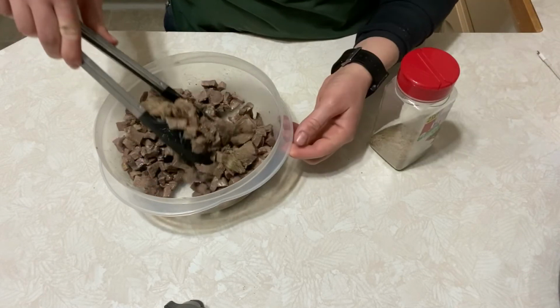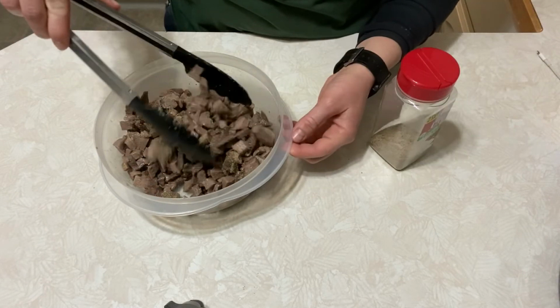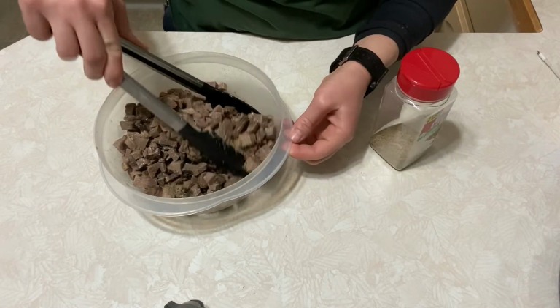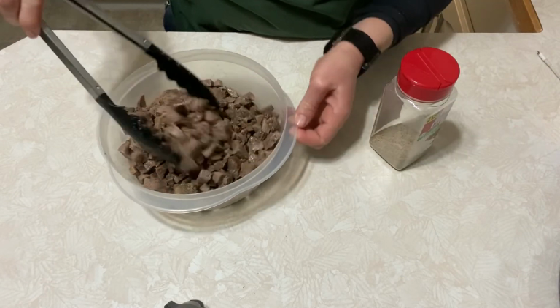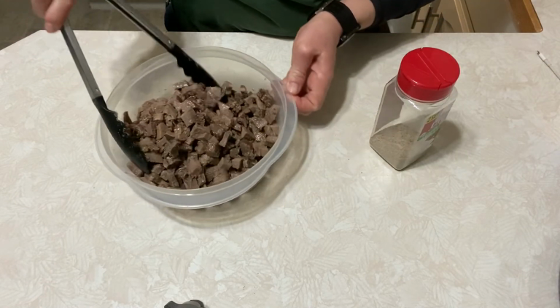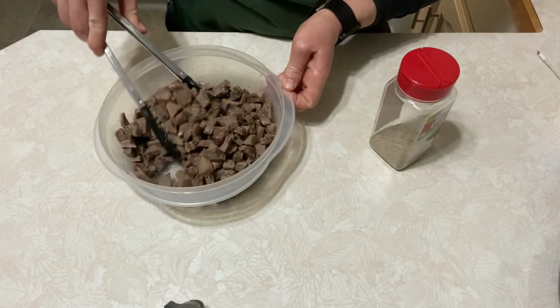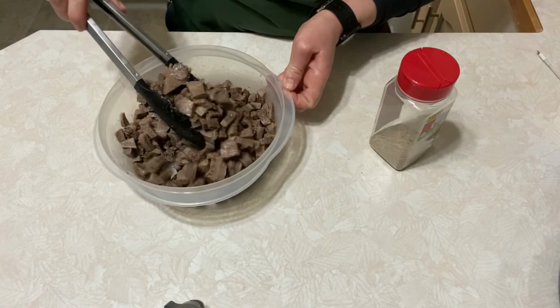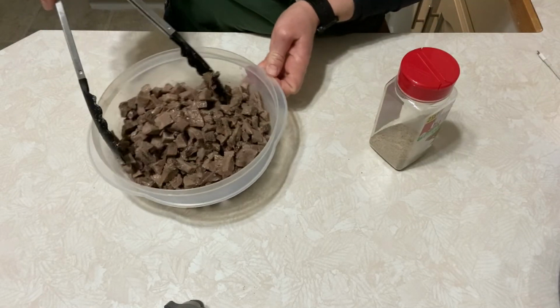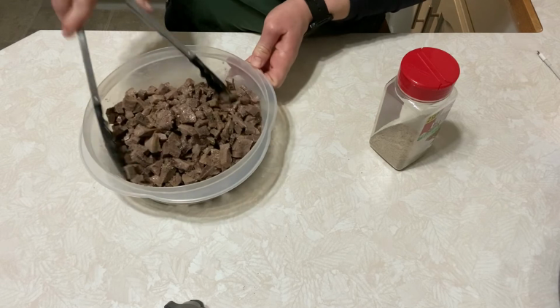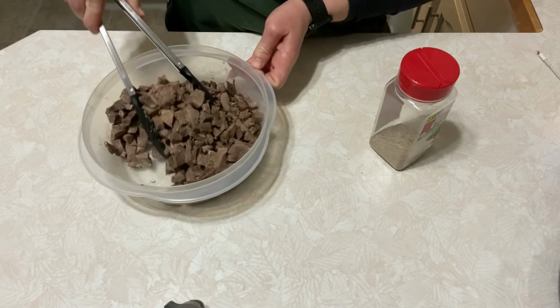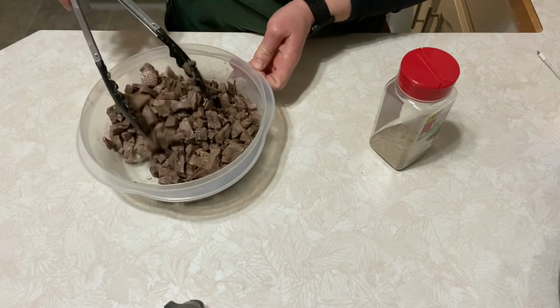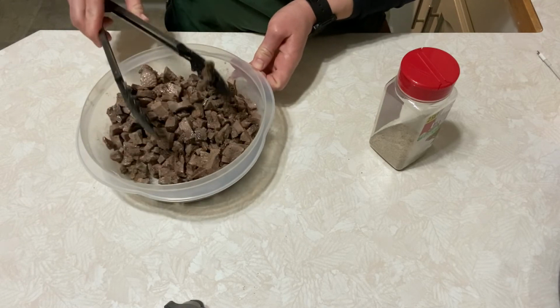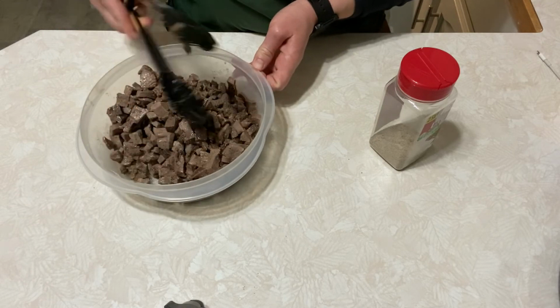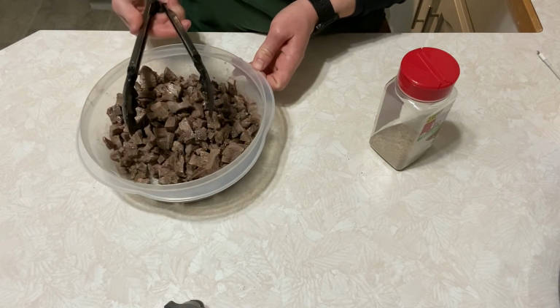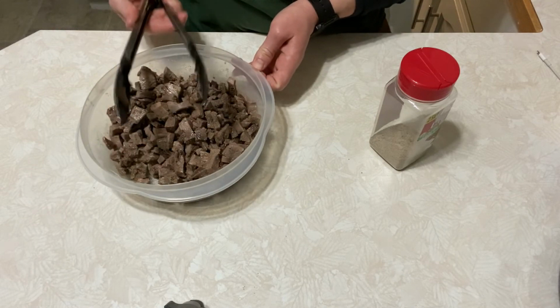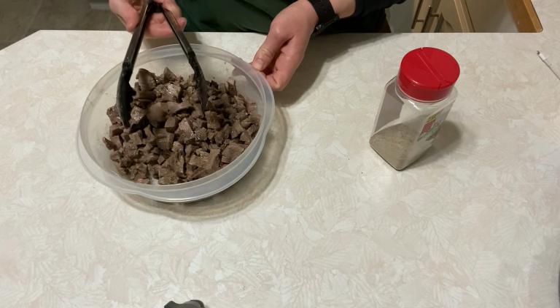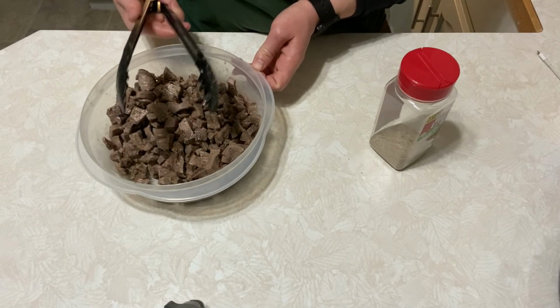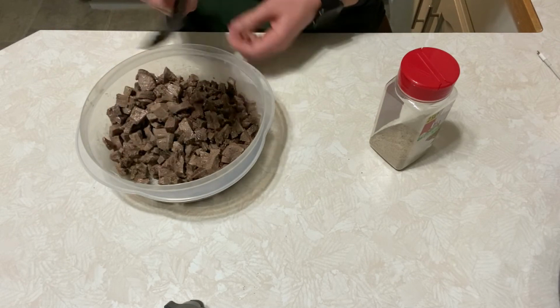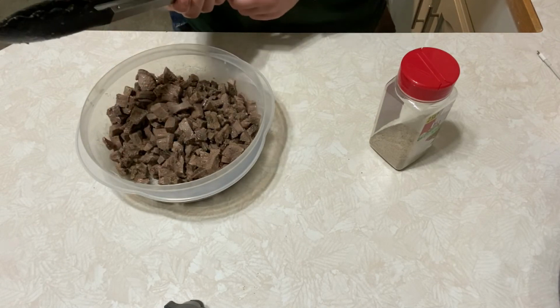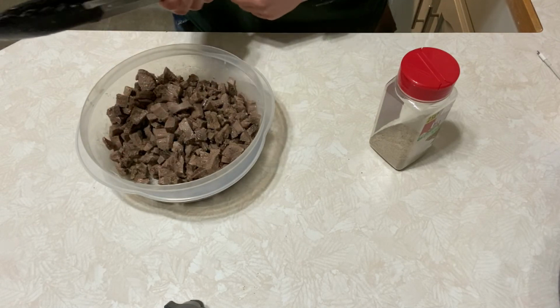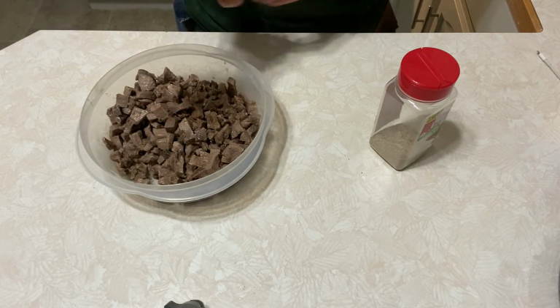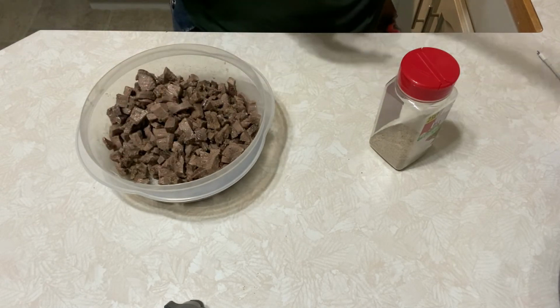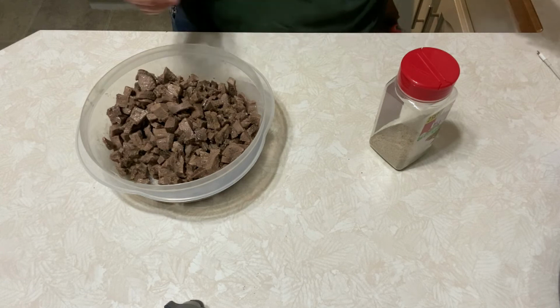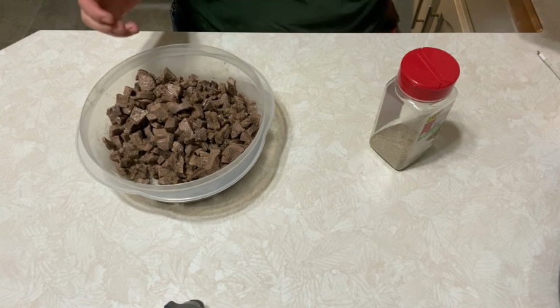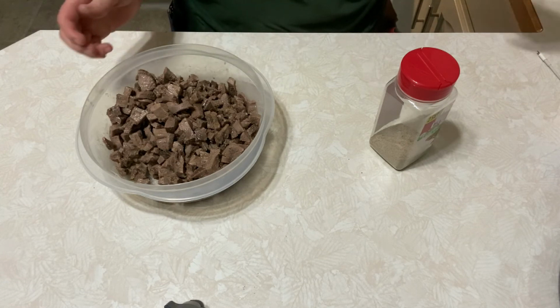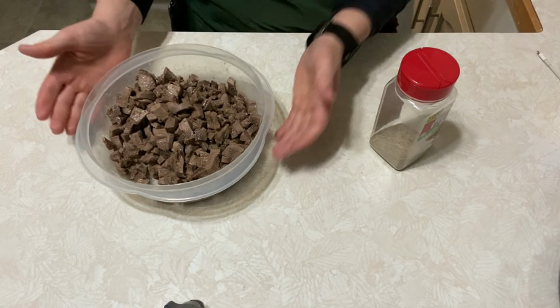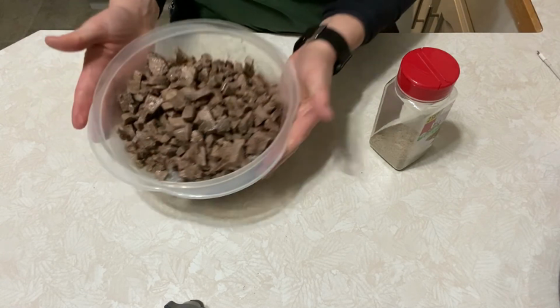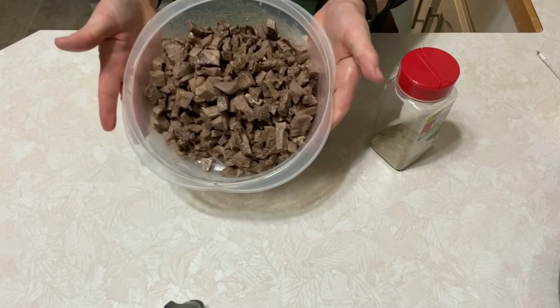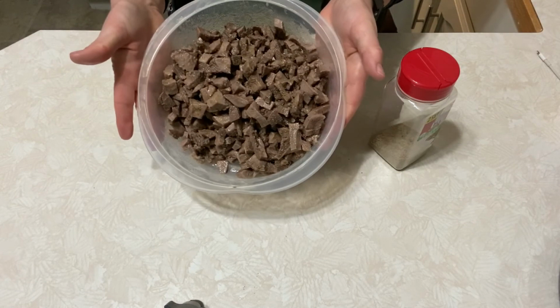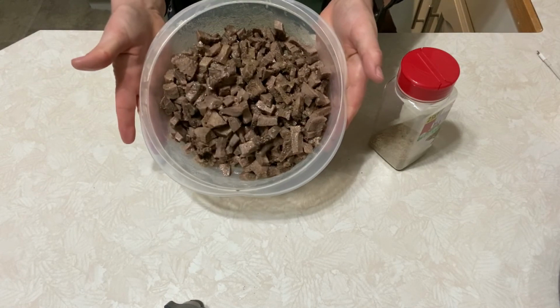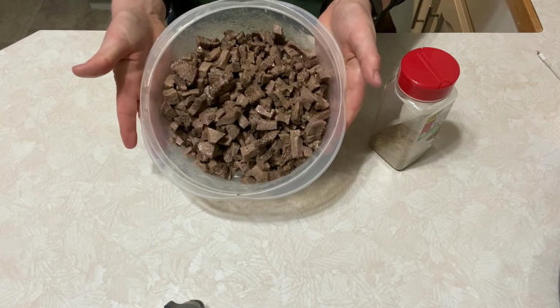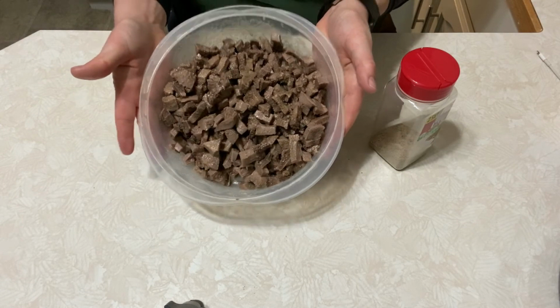That's tongue, you guys — it's simple, it's easy, you're using the whole cow, and it tastes great. I always say try it once, and if you like it great, if not that's fine — more for me. So give it a try and let me know what you think.